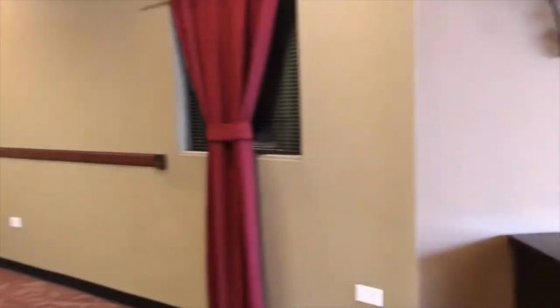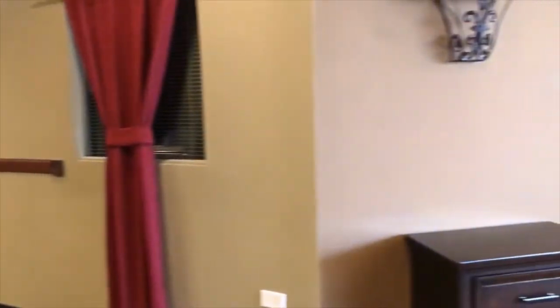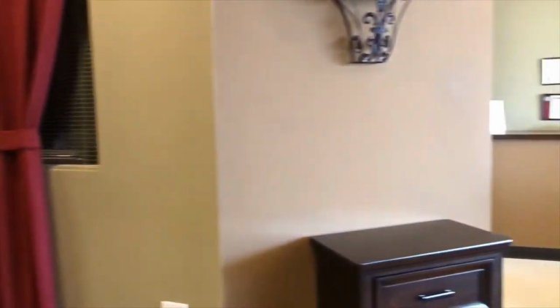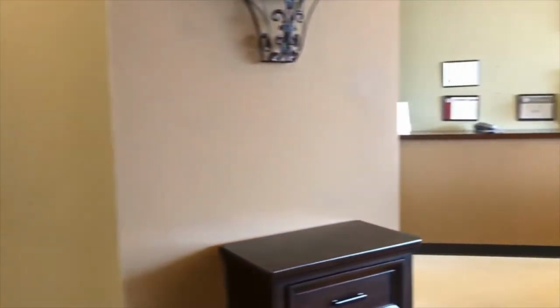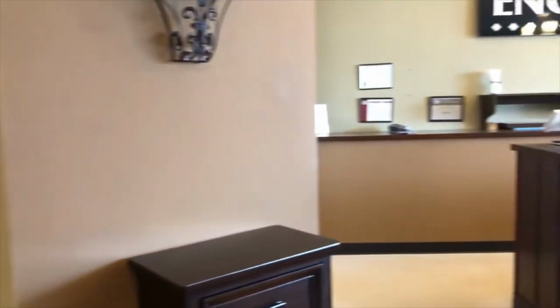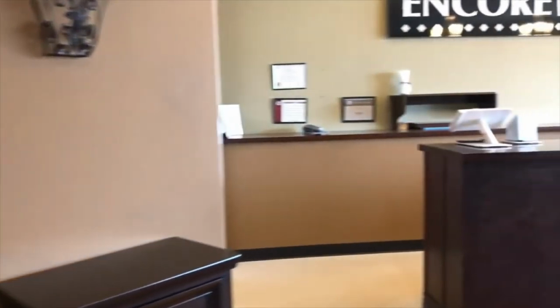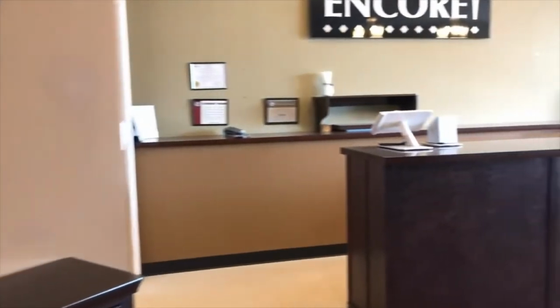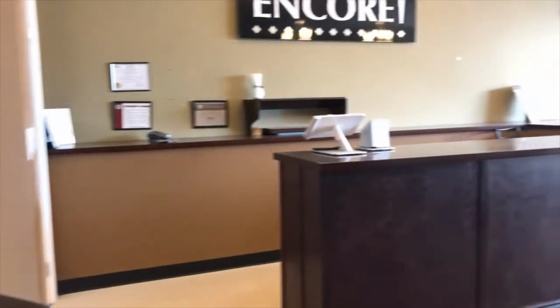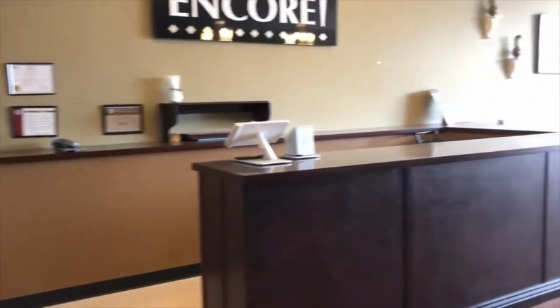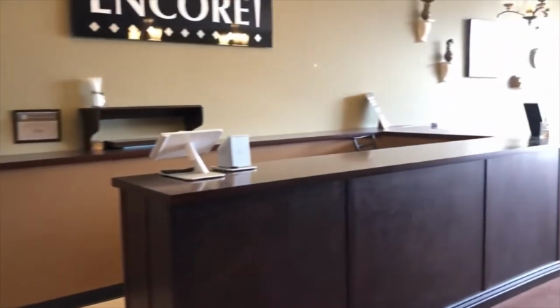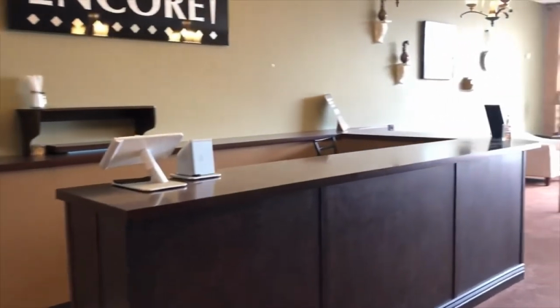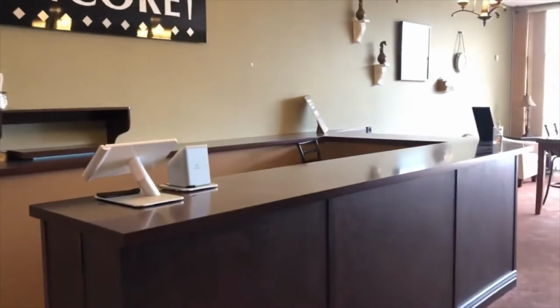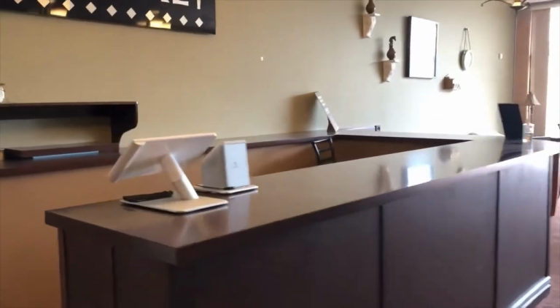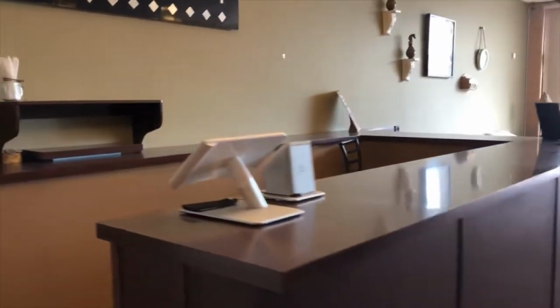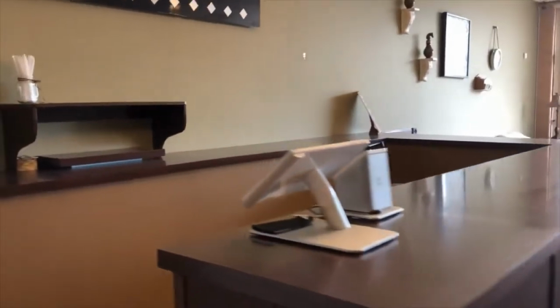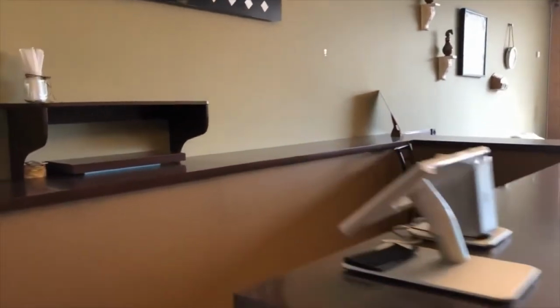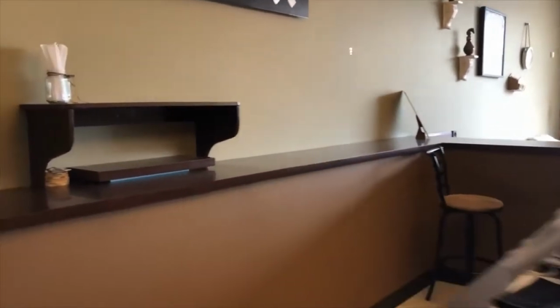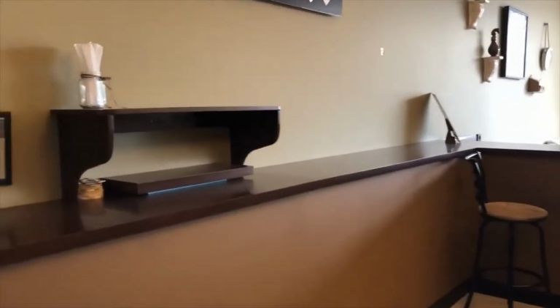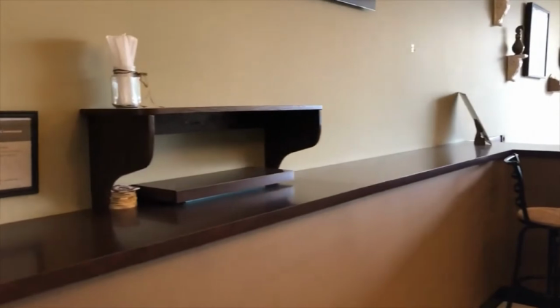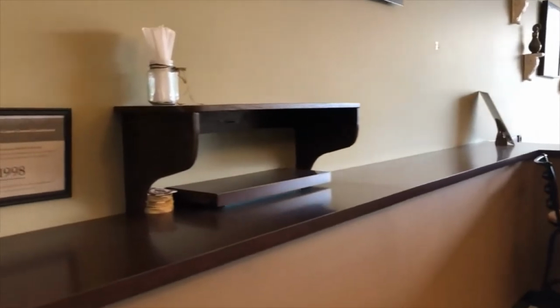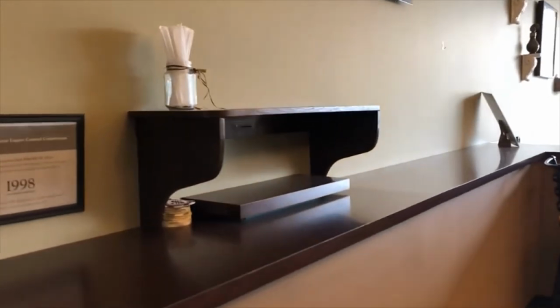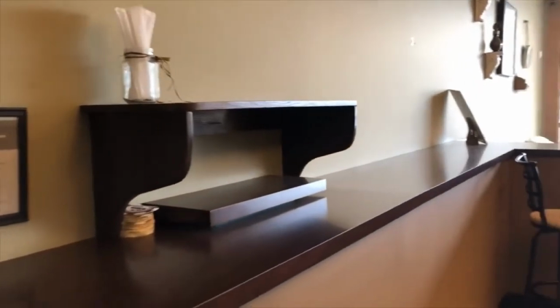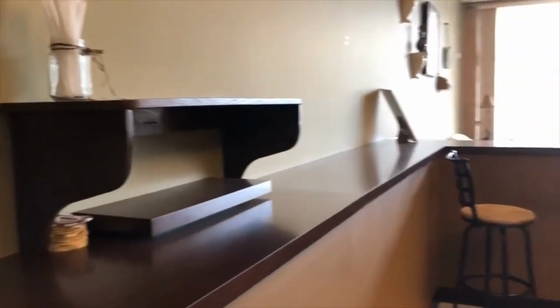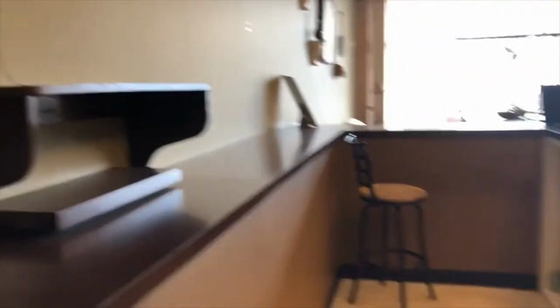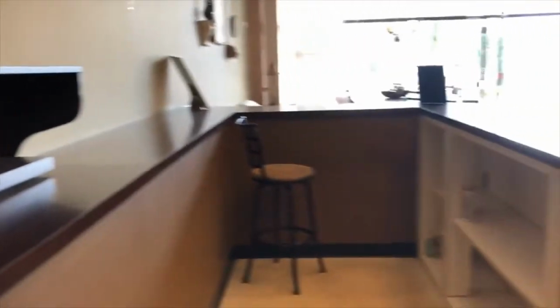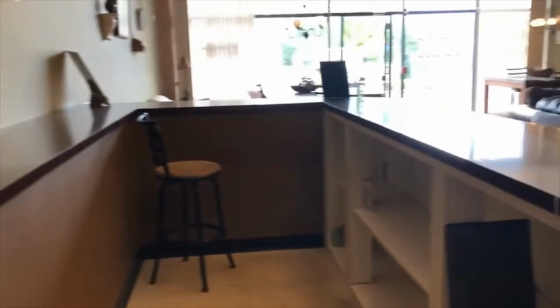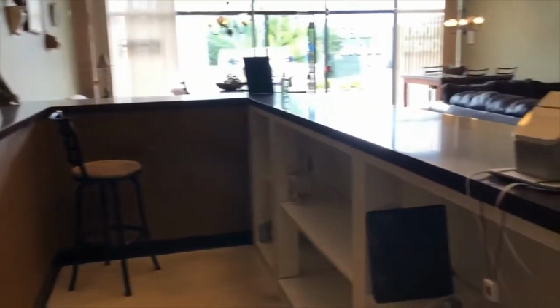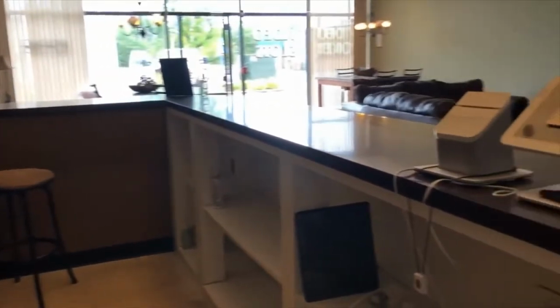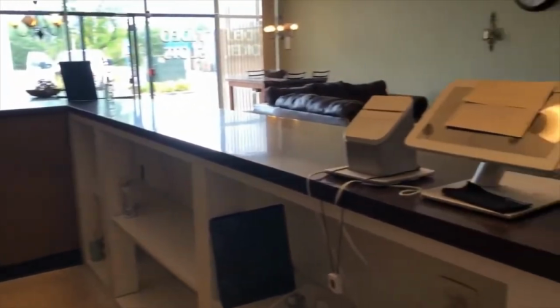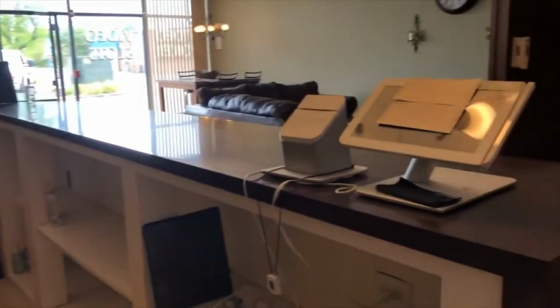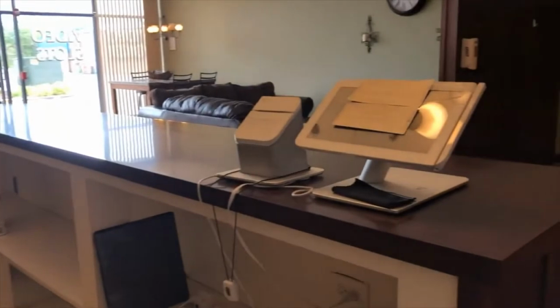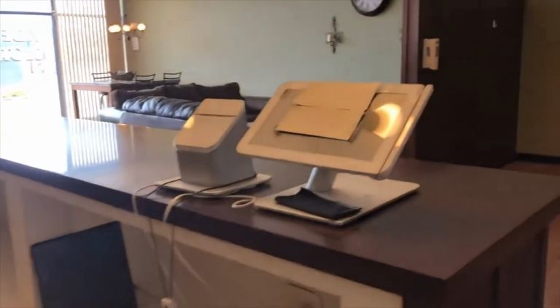I'm going to go behind this front counter now. Pretty counter — looks like walnut. The POS system is here too.